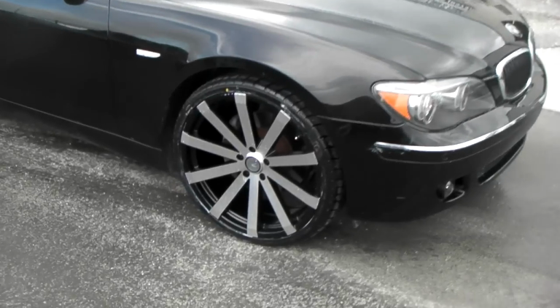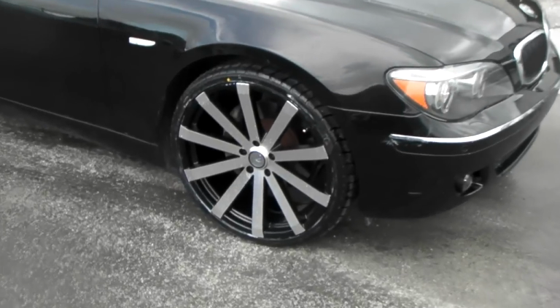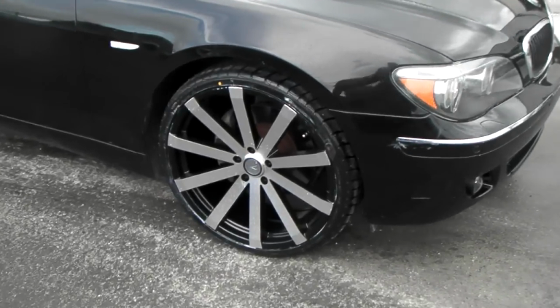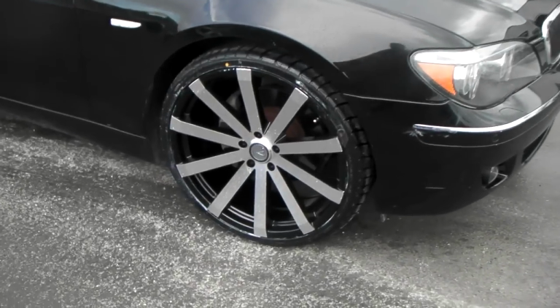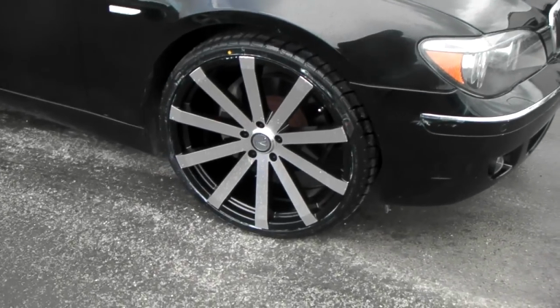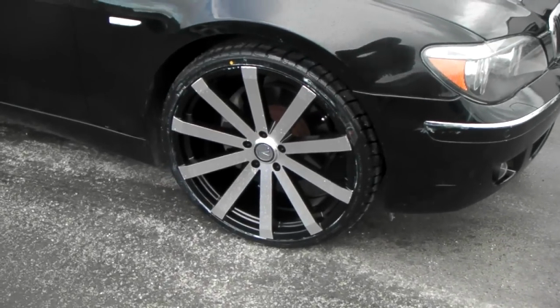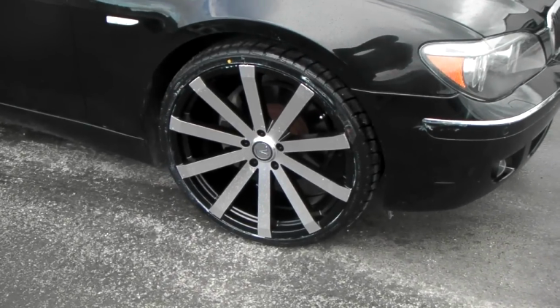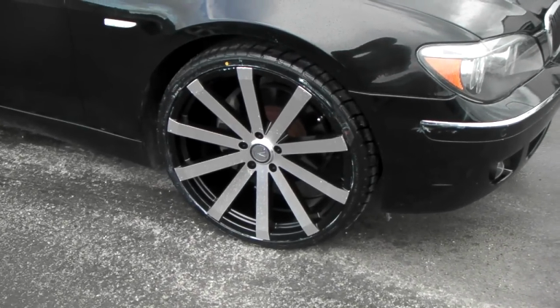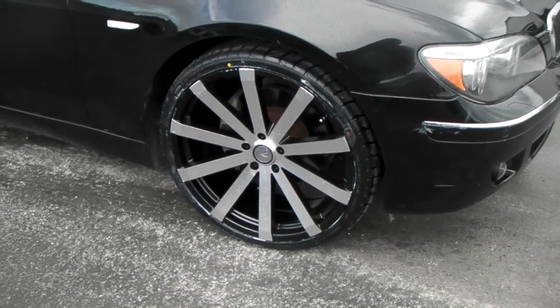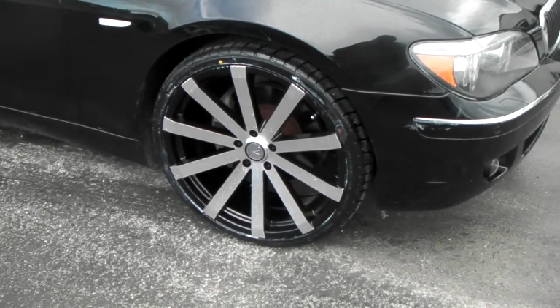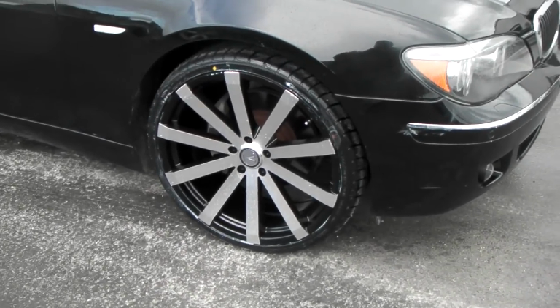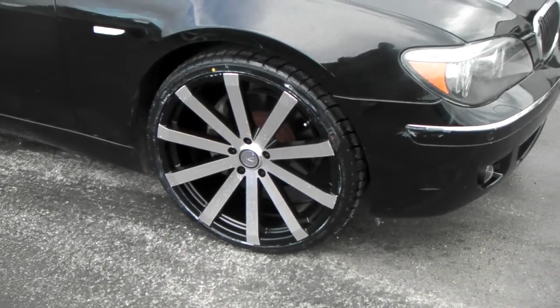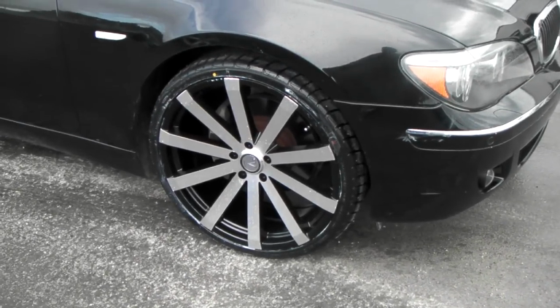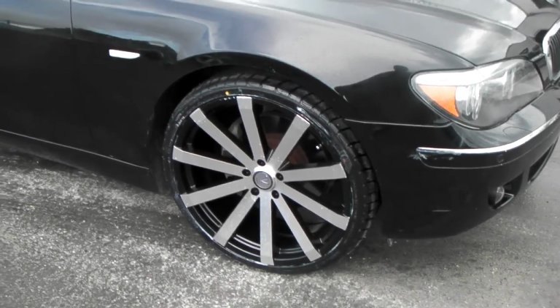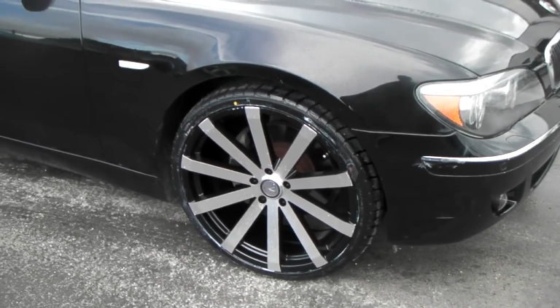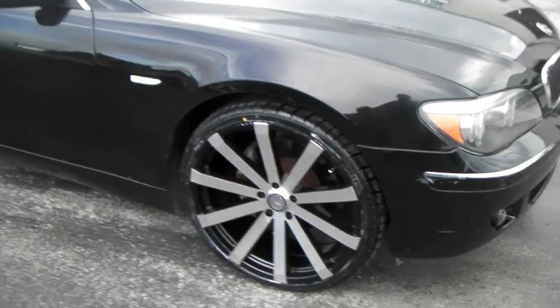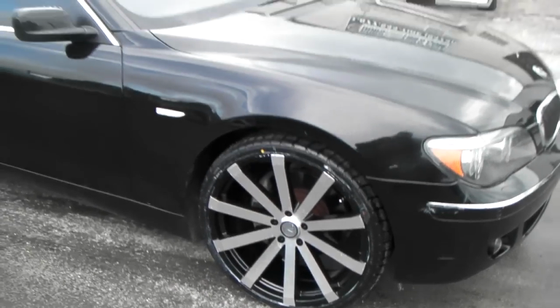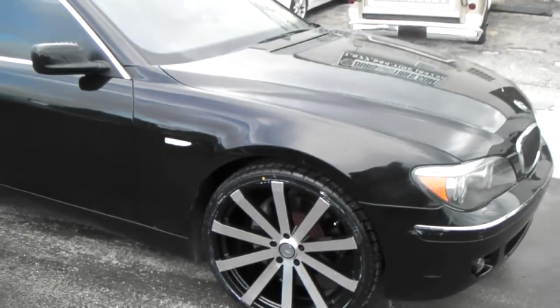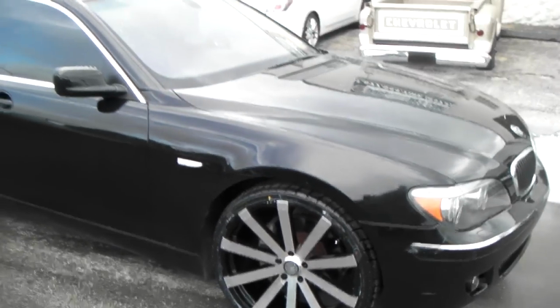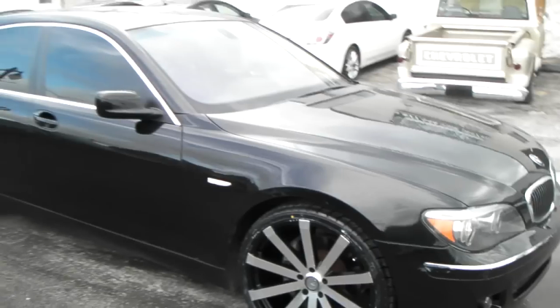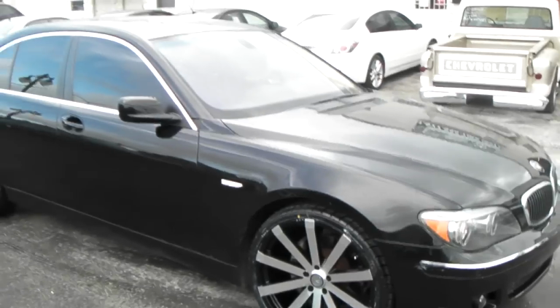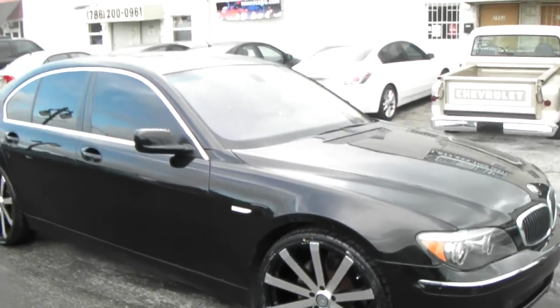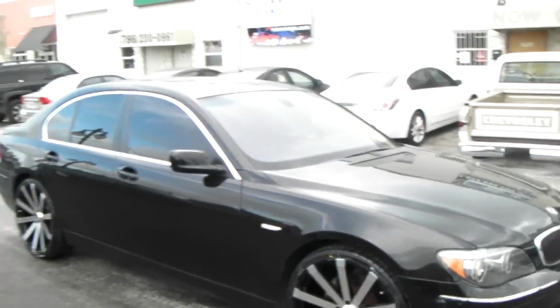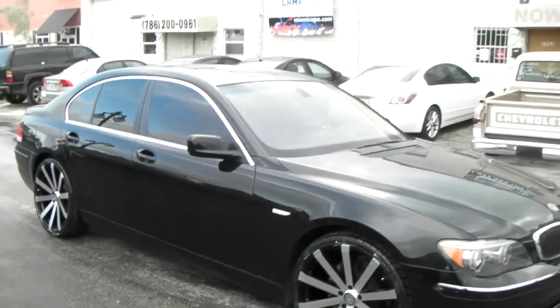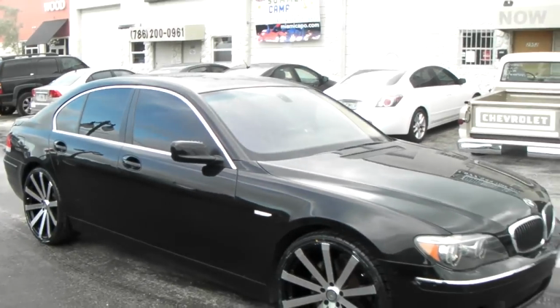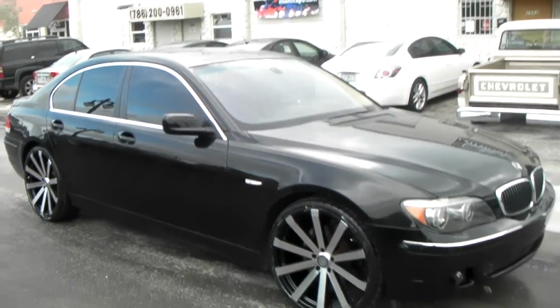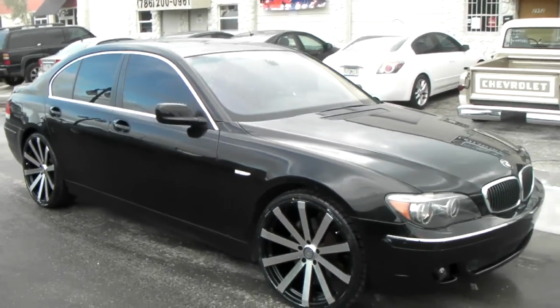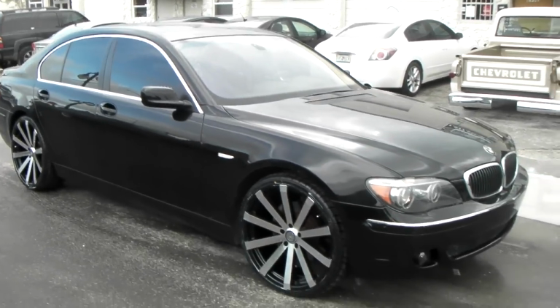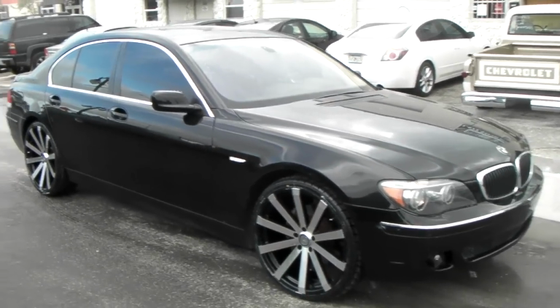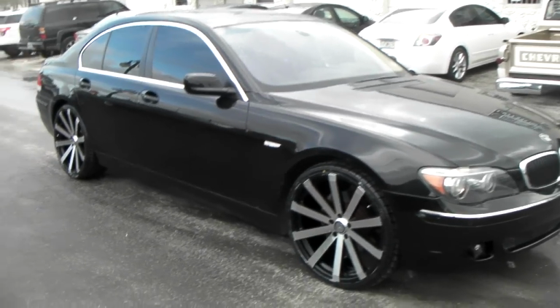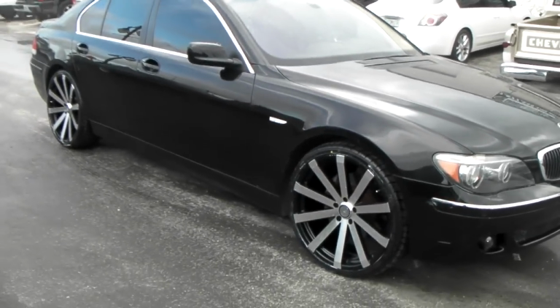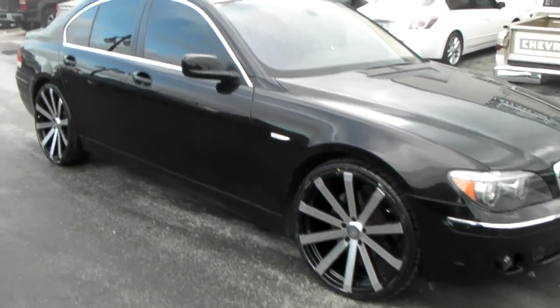245/30/22 all the way around, 22x9. Great looking wheel, nice looking vehicle. Got the 255/30/22 tires on here.